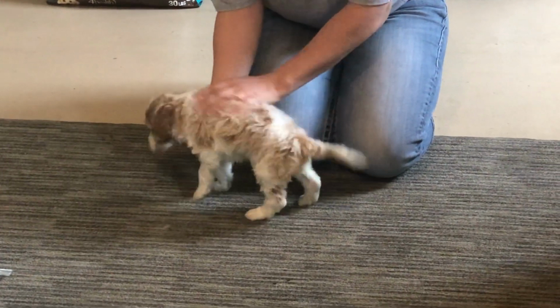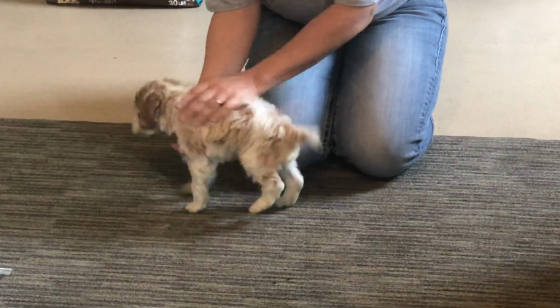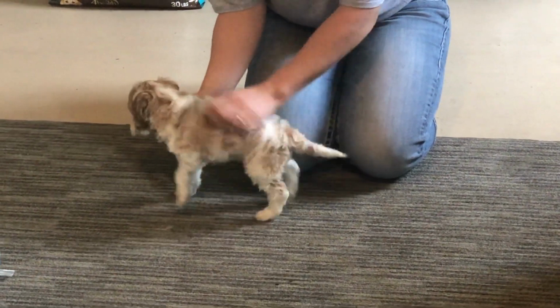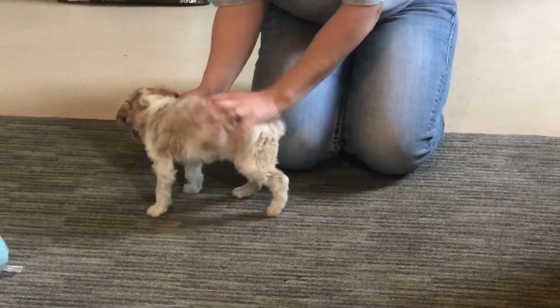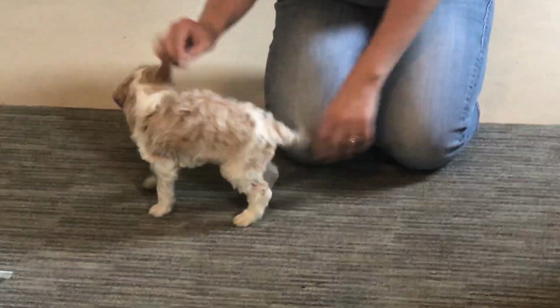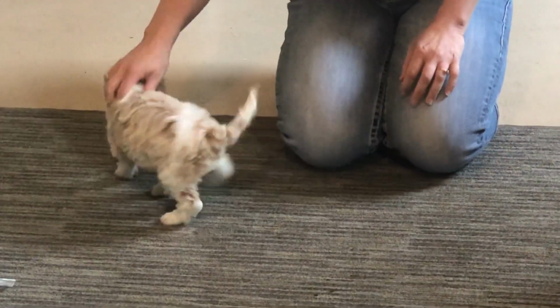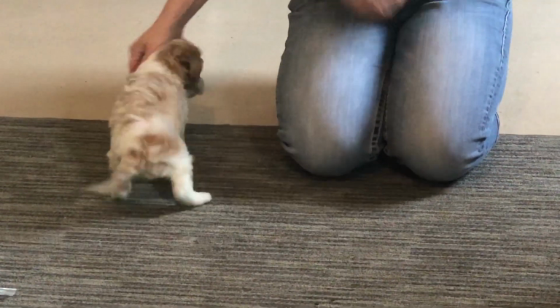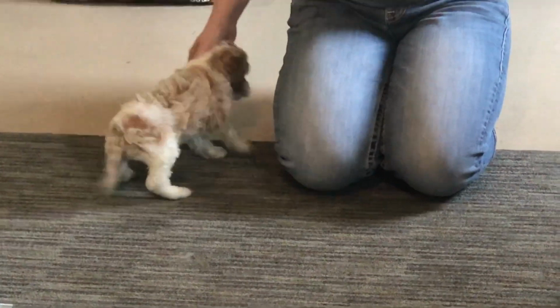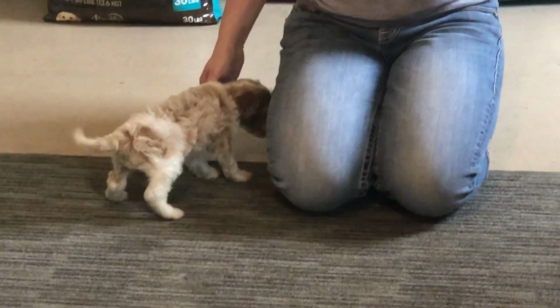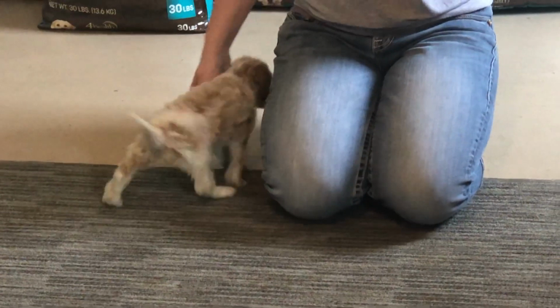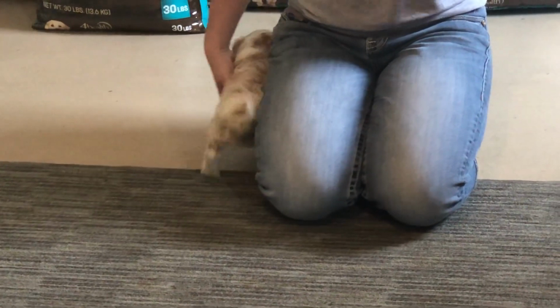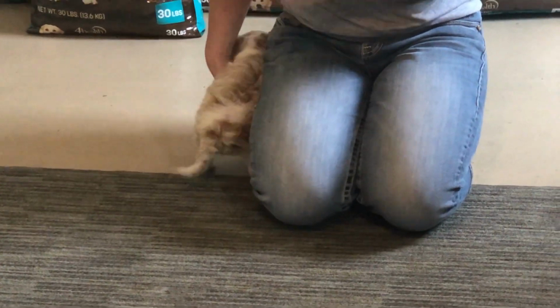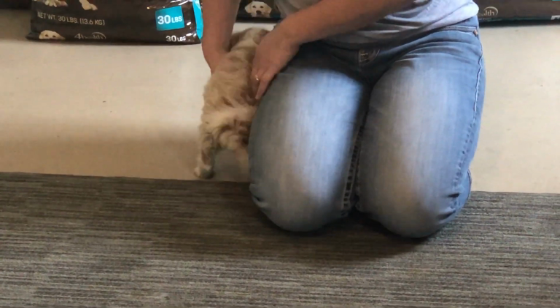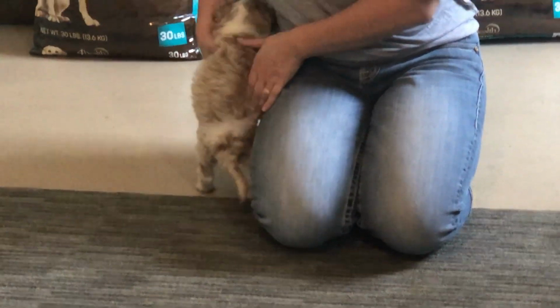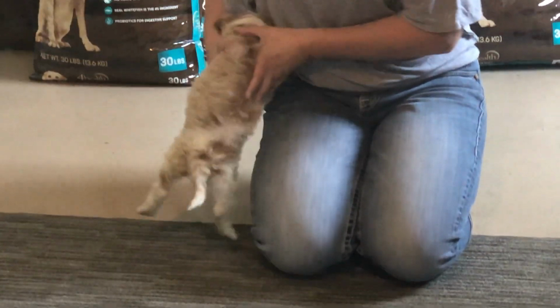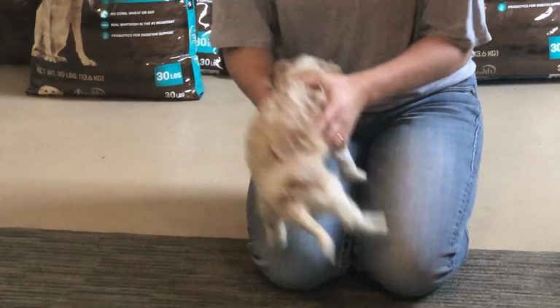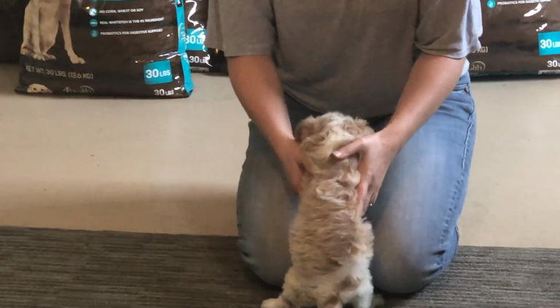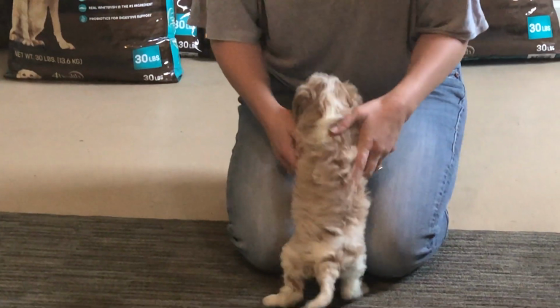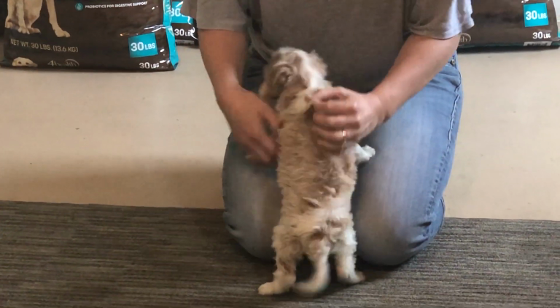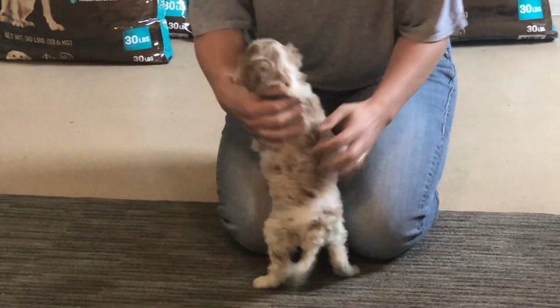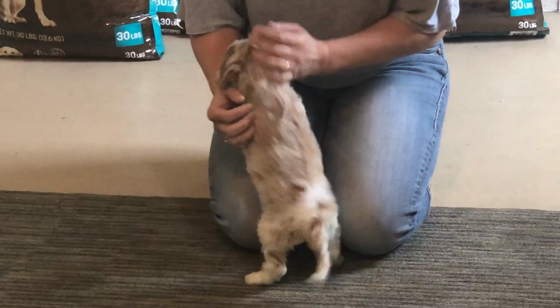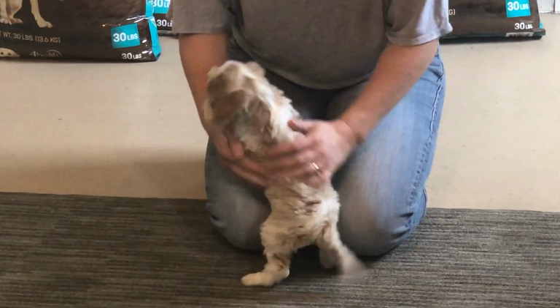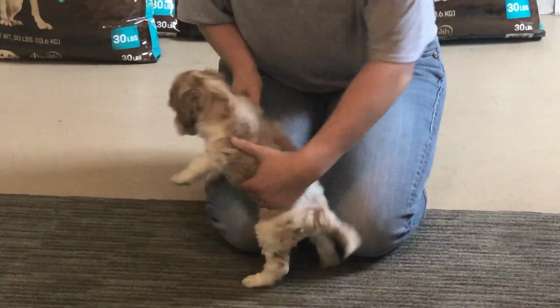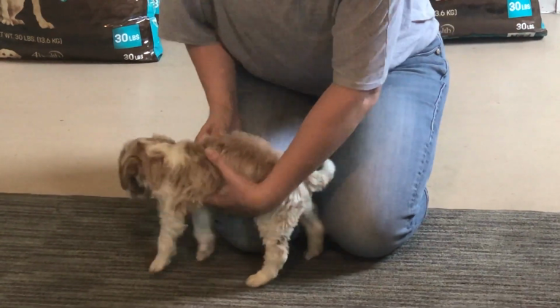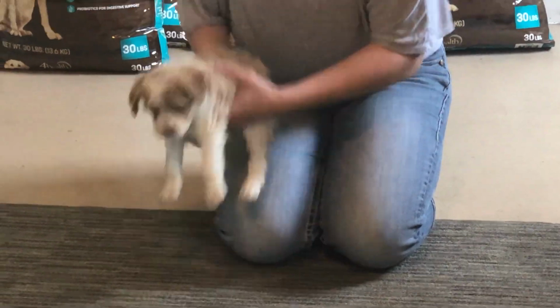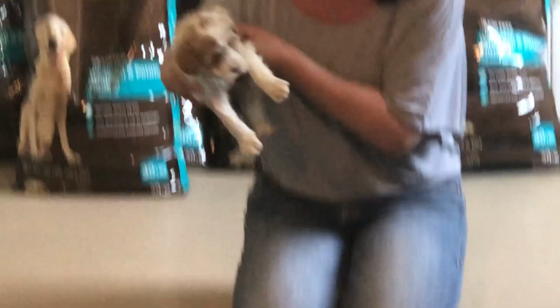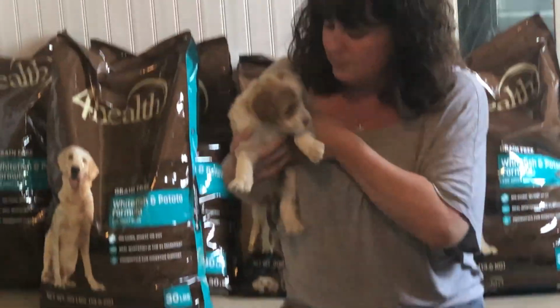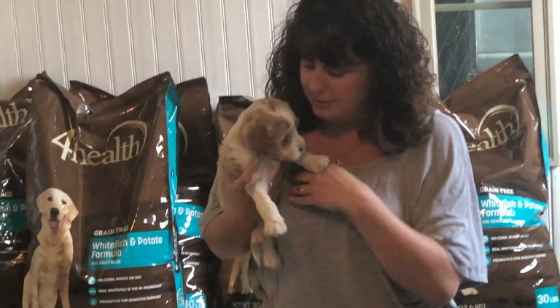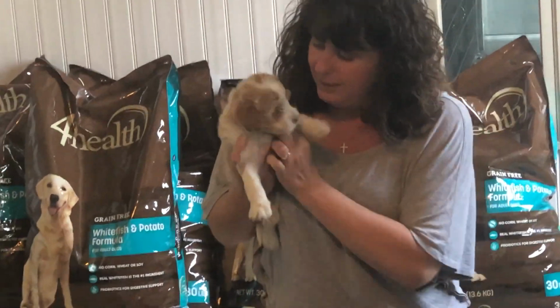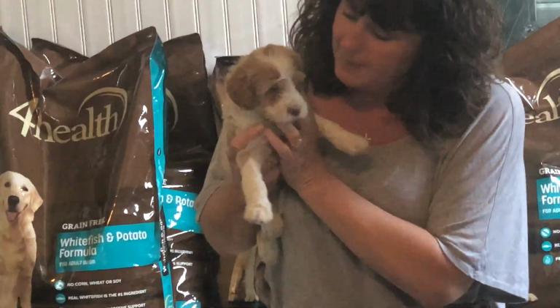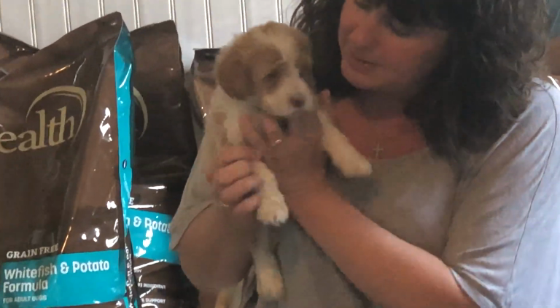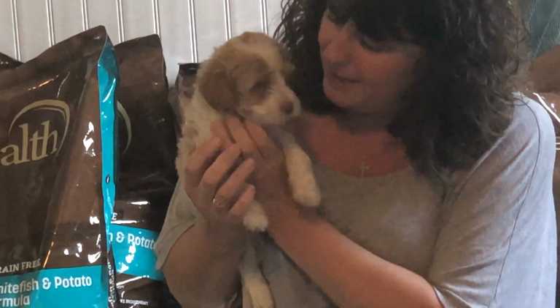Good boy. He's just gorgeous. I love this coat because it's so soft and the color actually has highlights through it. It's just gorgeous. And he's a little sweetheart too. Can you smile one more time for the camera?